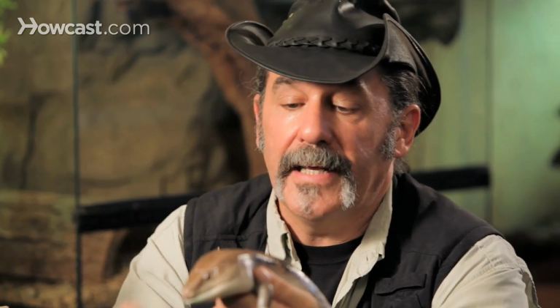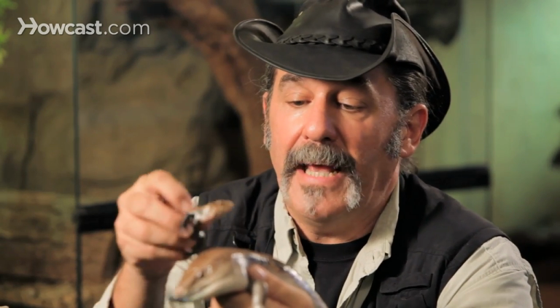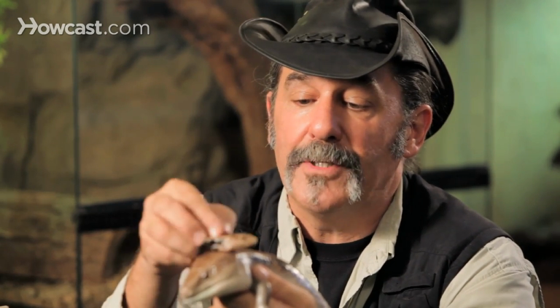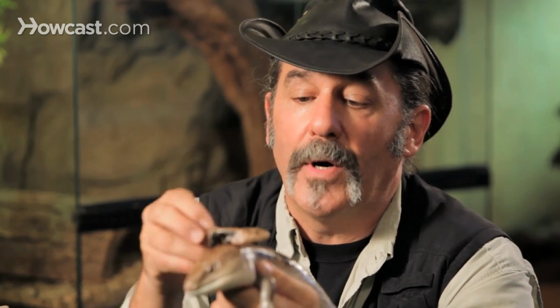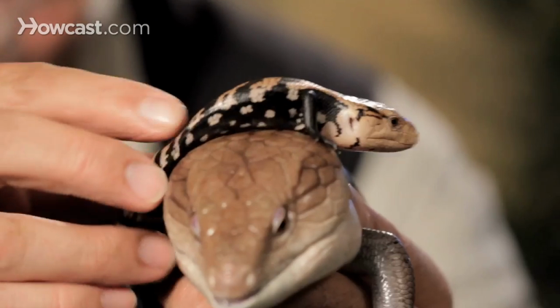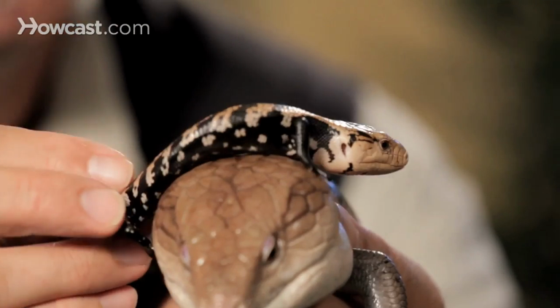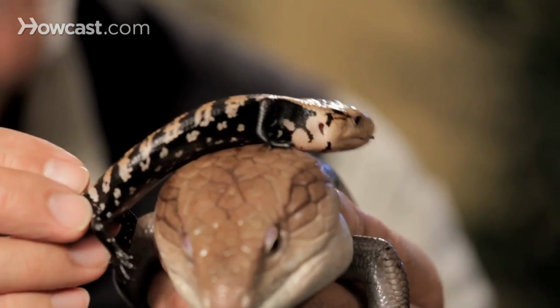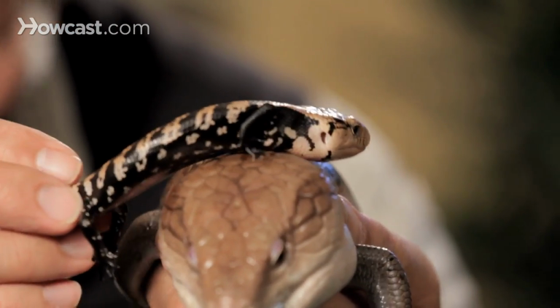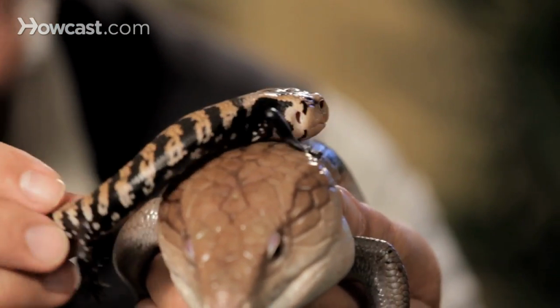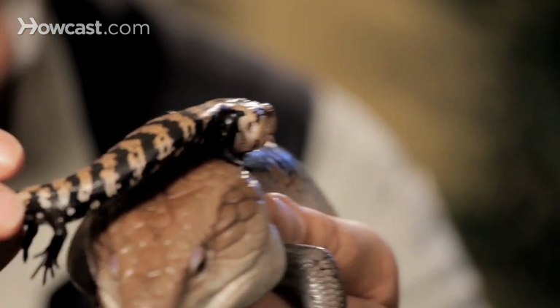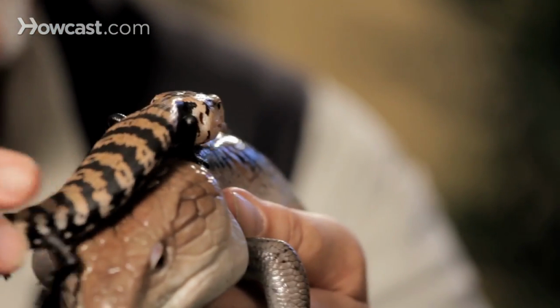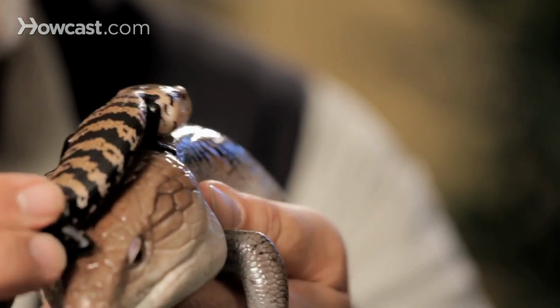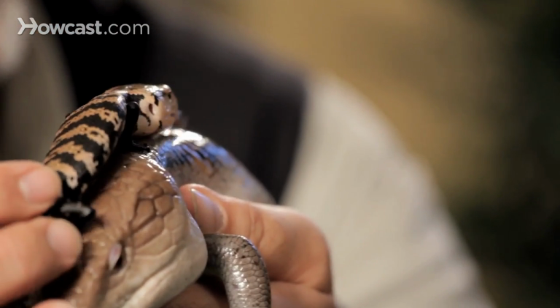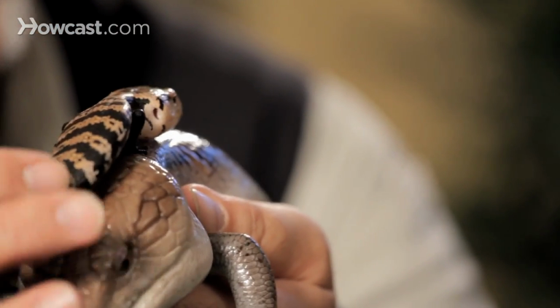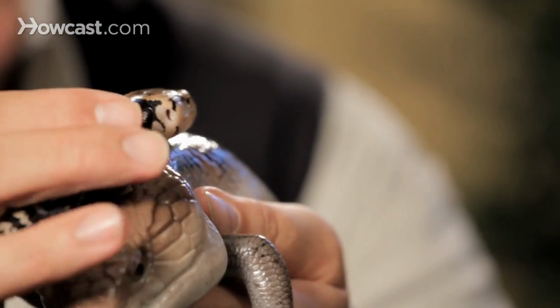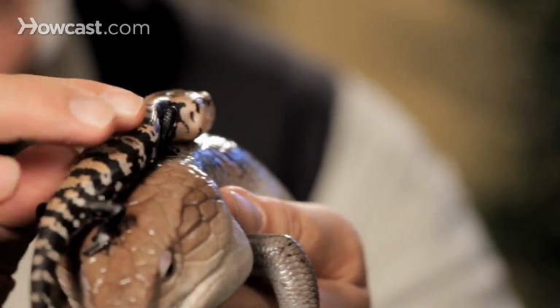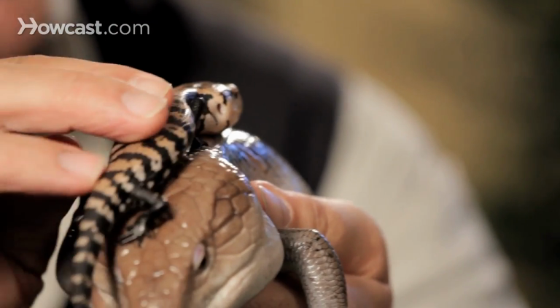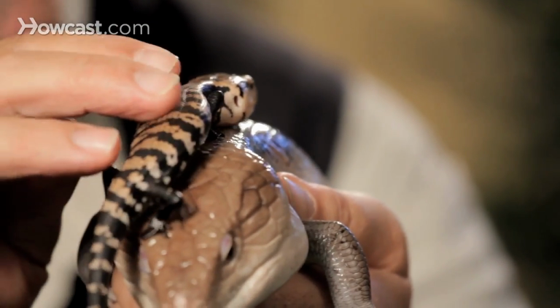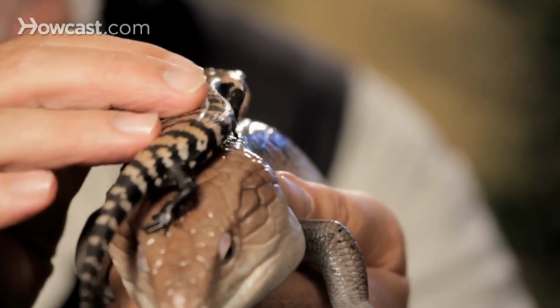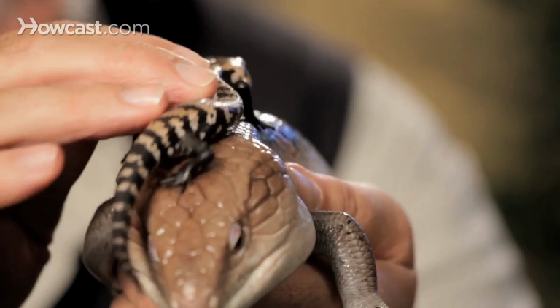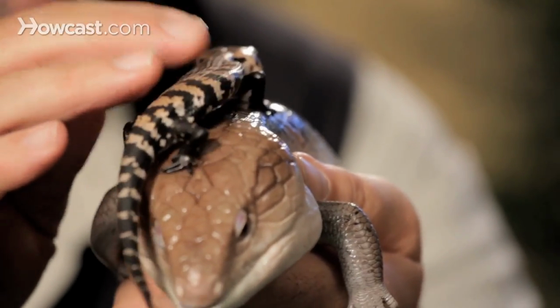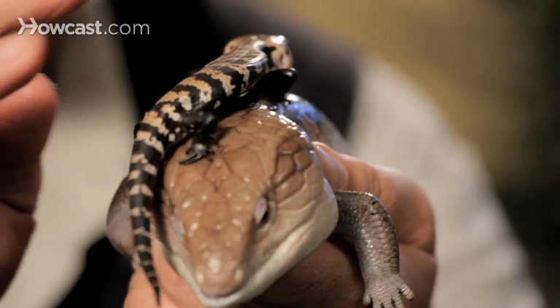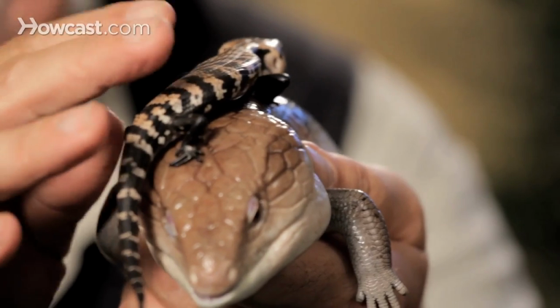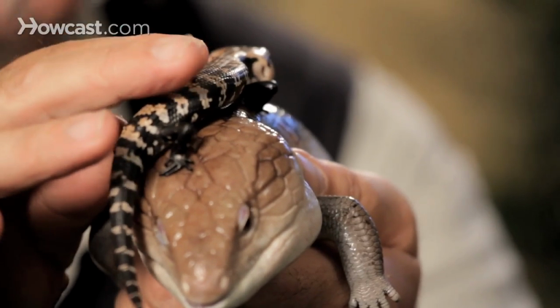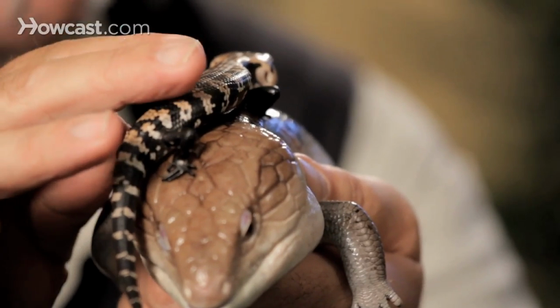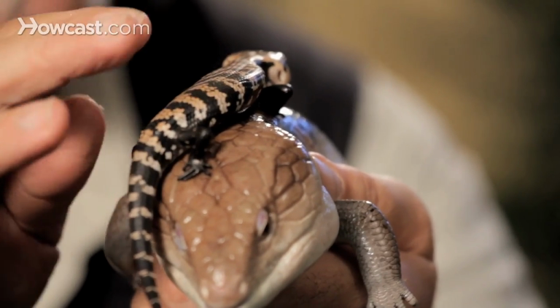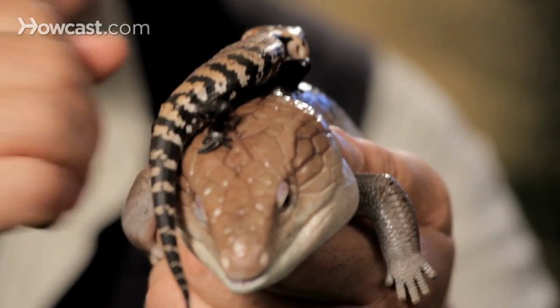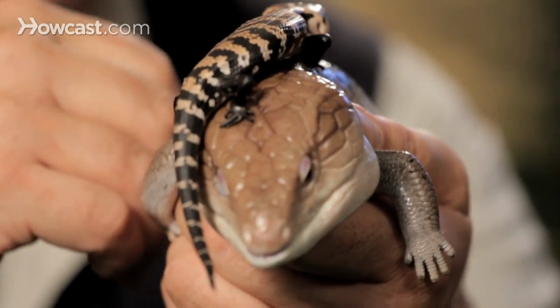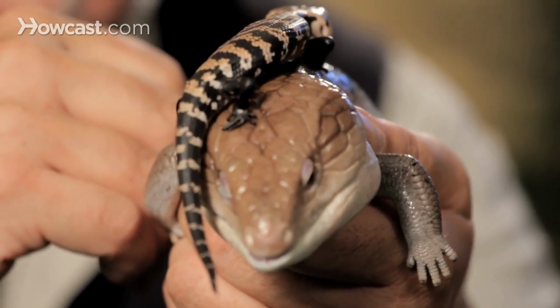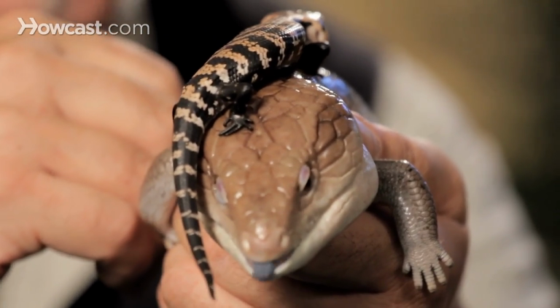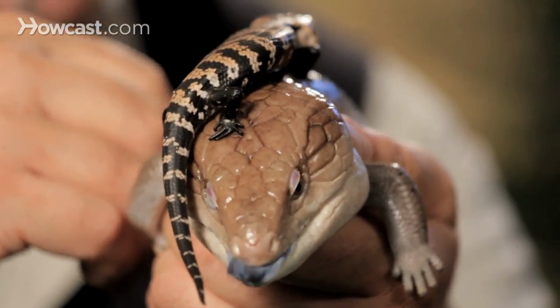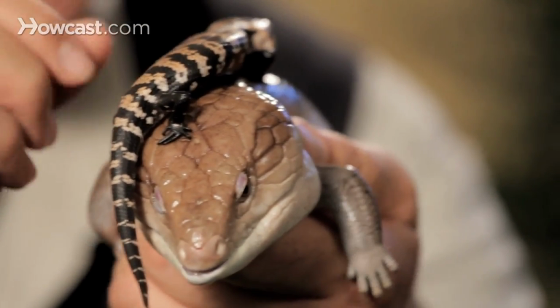Babies are born live. And when you get them at that size and feed them by hand and hold them a lot, they just tame down awfully quick.